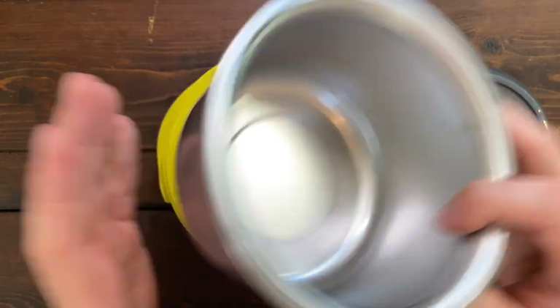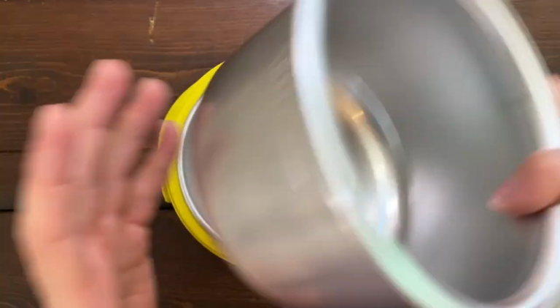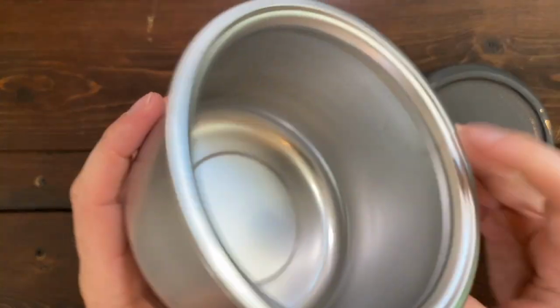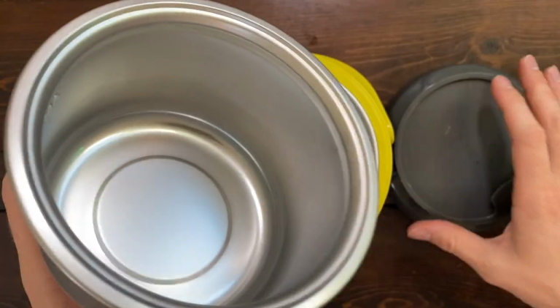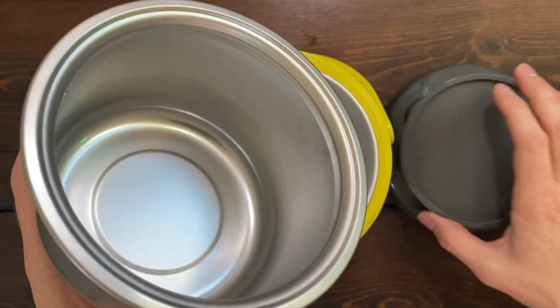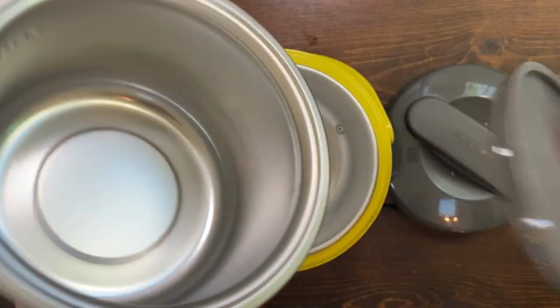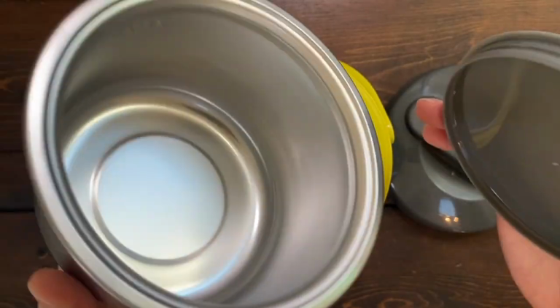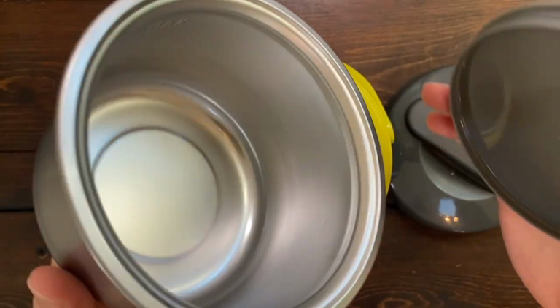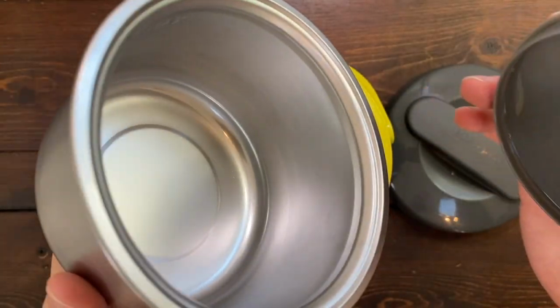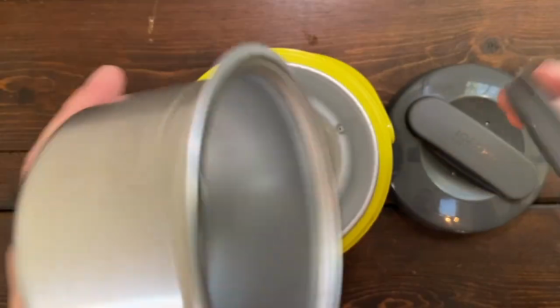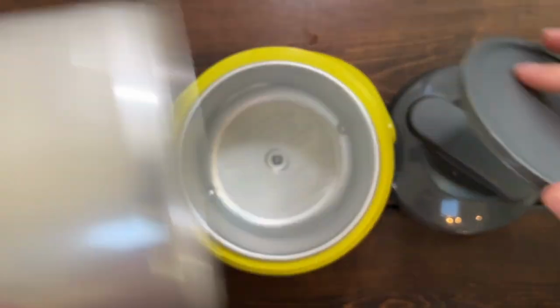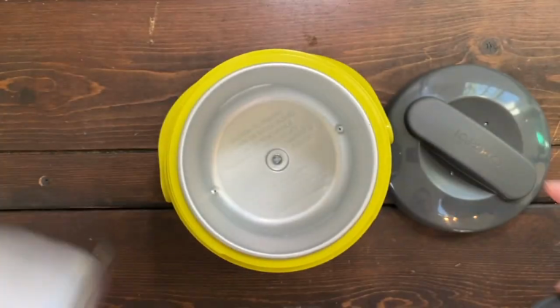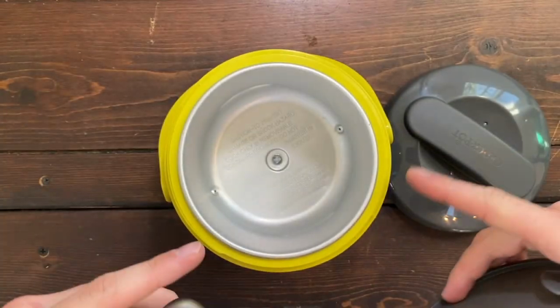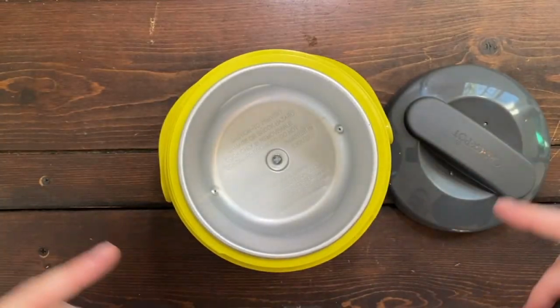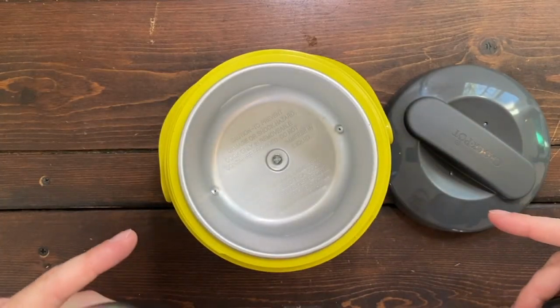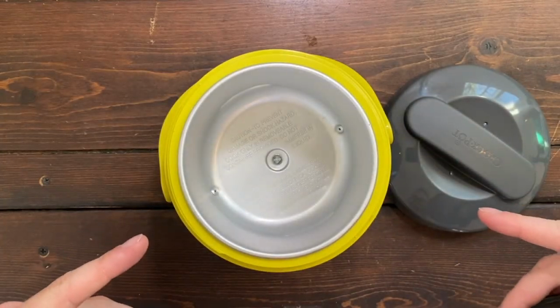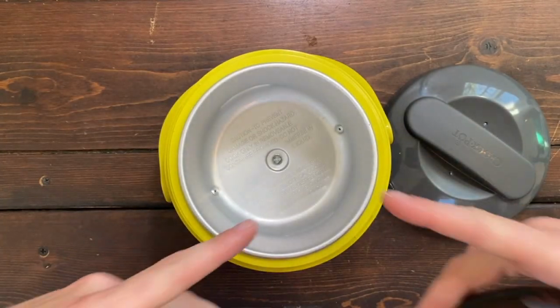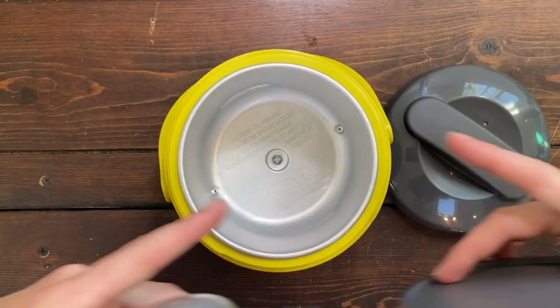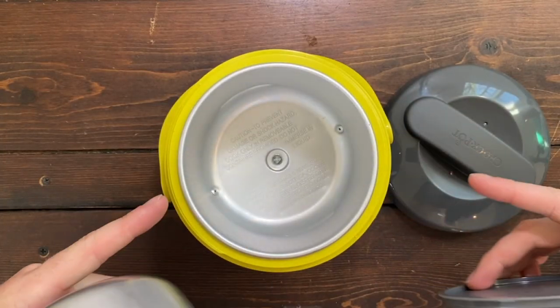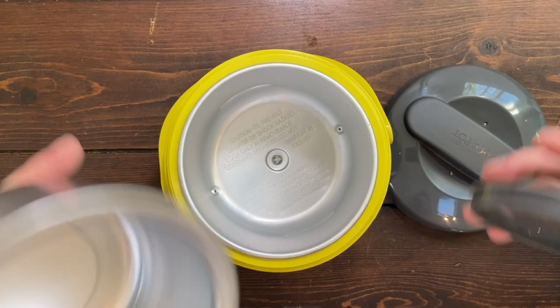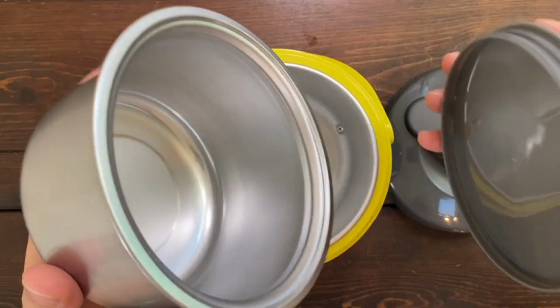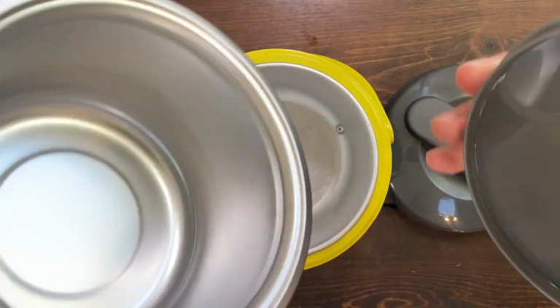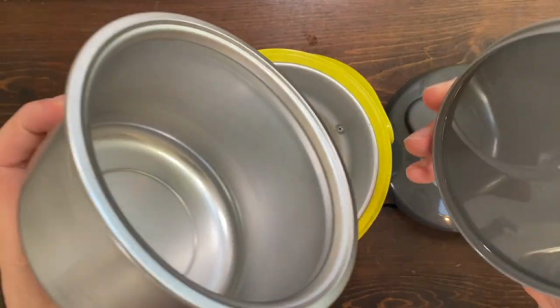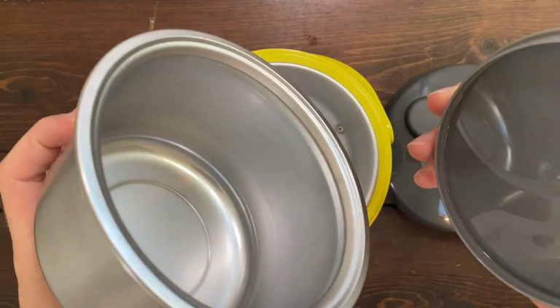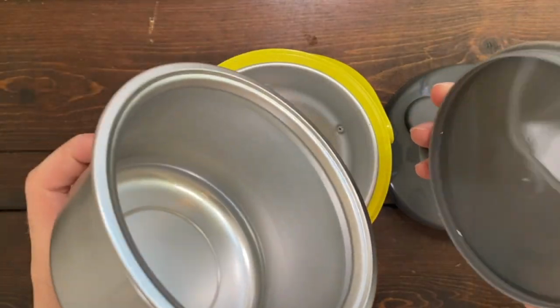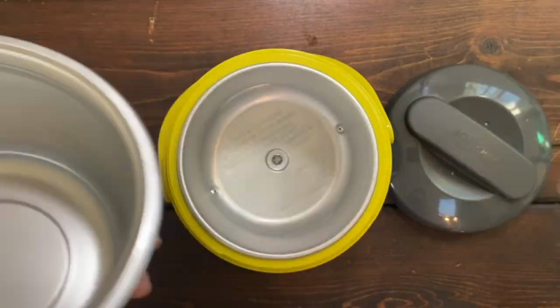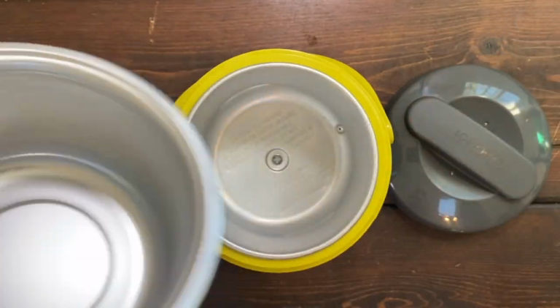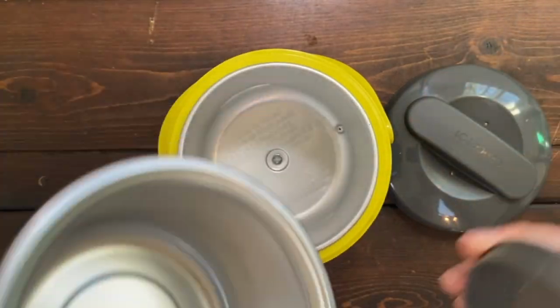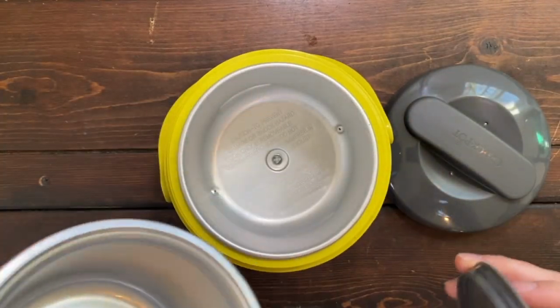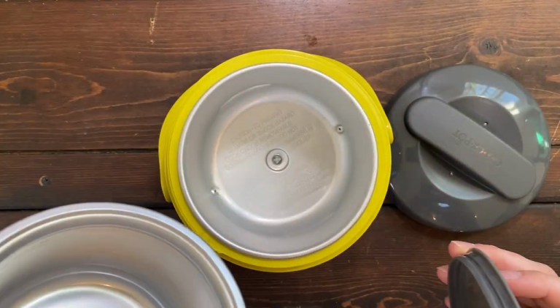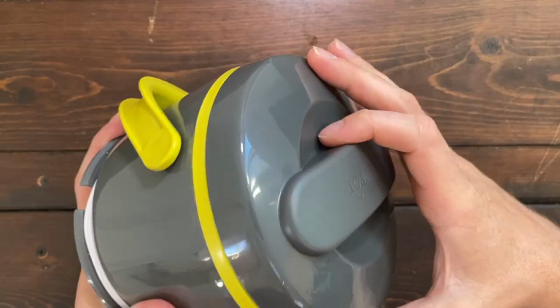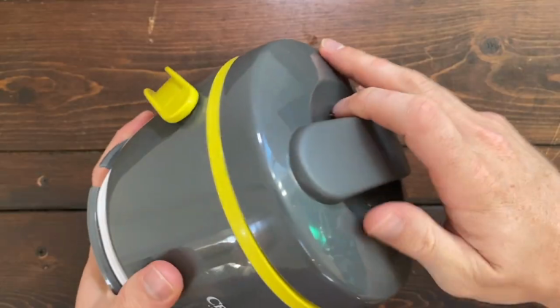The cleanup process is going to be so simple. All you're going to have to do is just clean both of these items. The outer containers will never have to be cleaned because there's no leakage — just throw the inner pieces in the dishwasher and you're good to go.